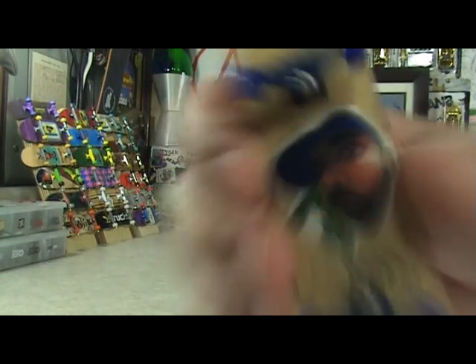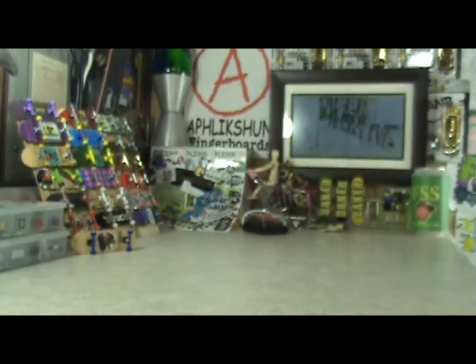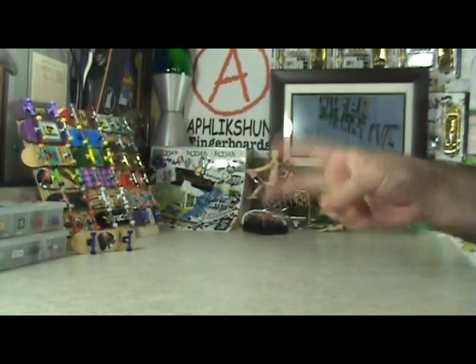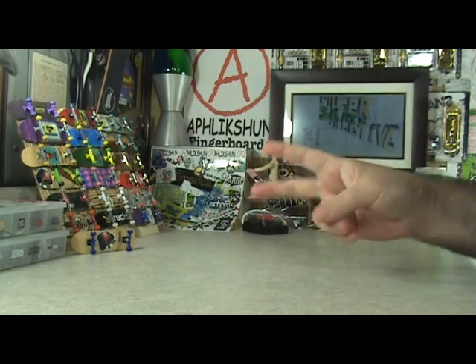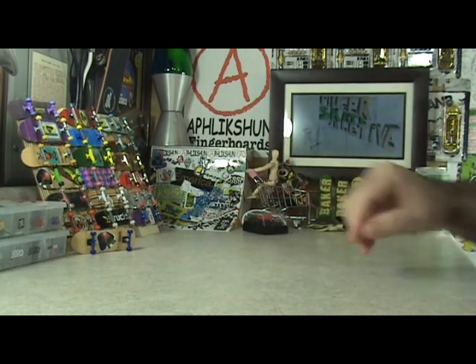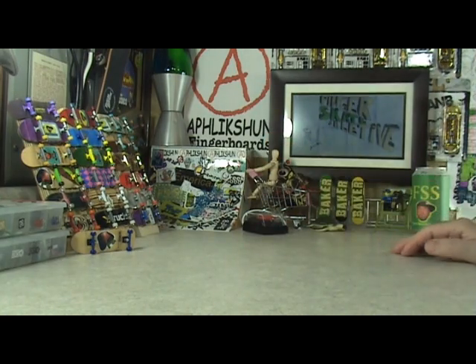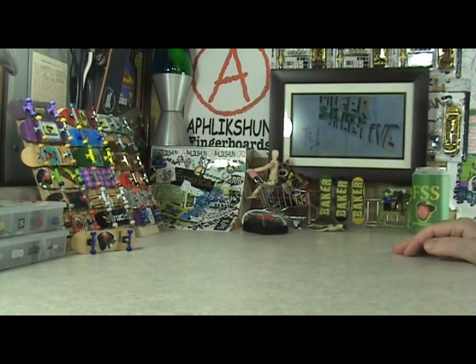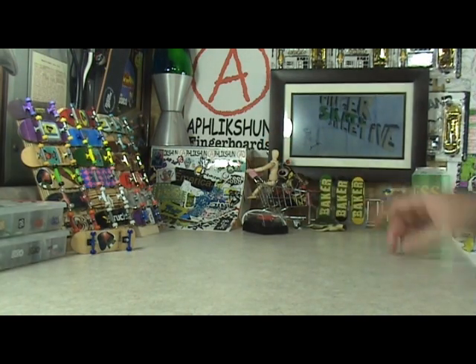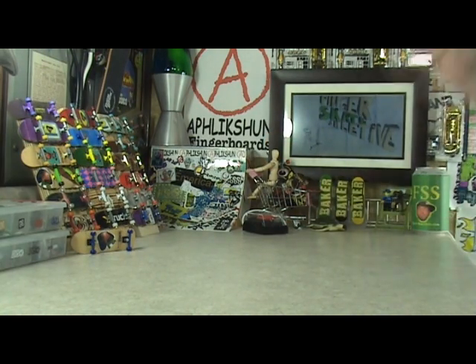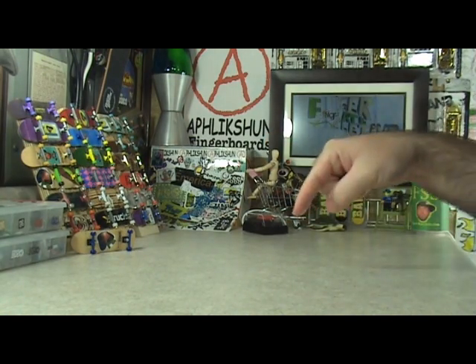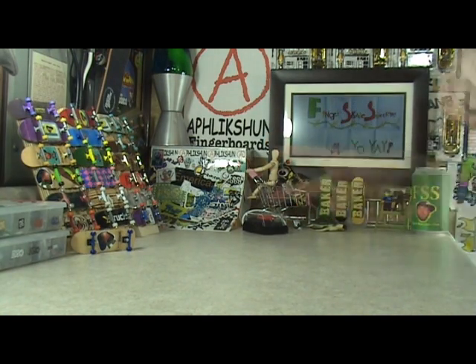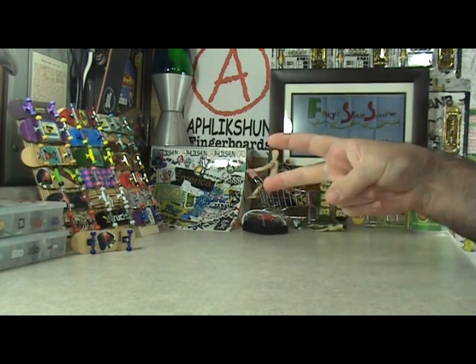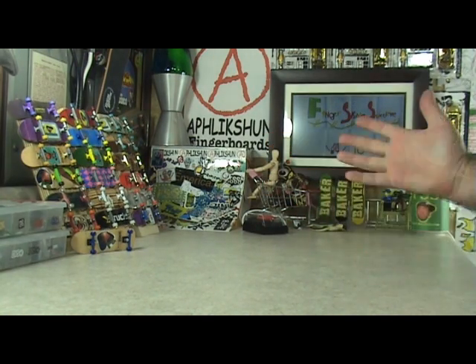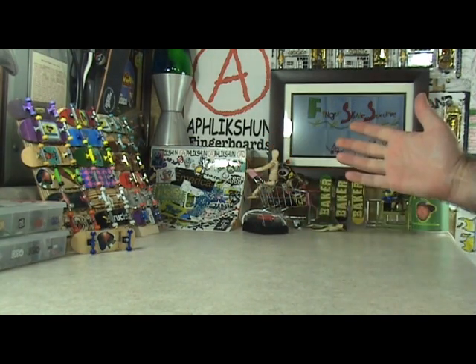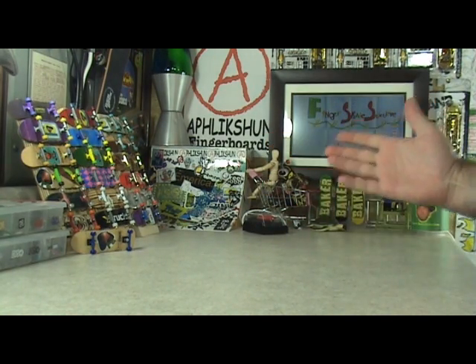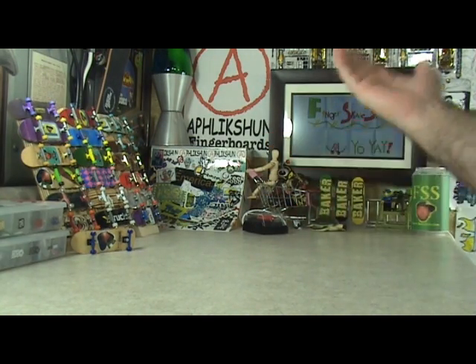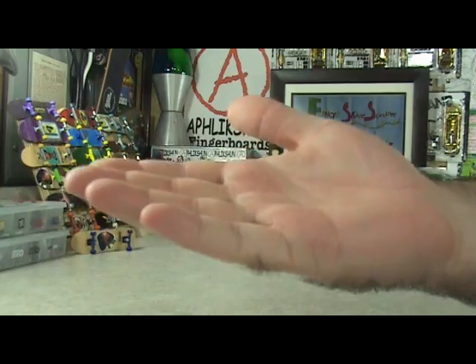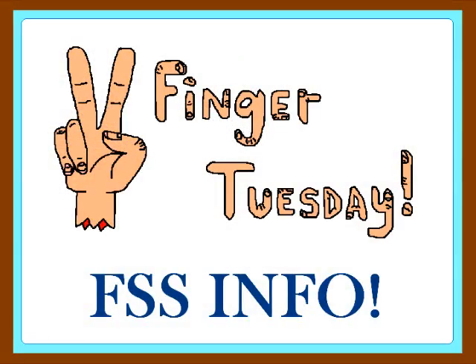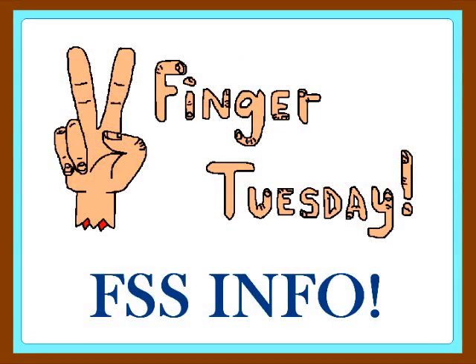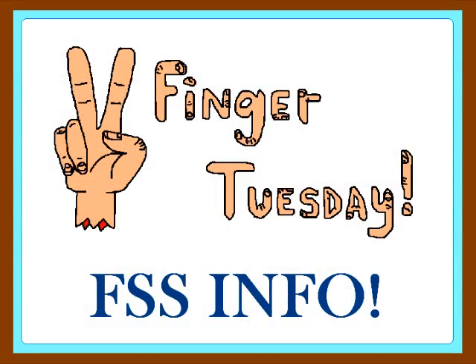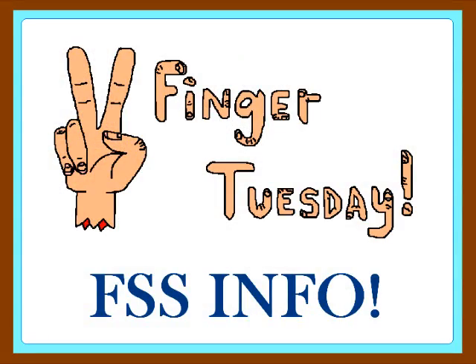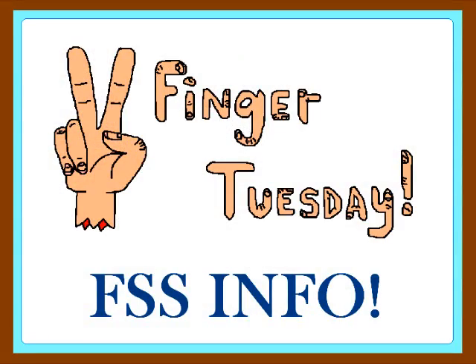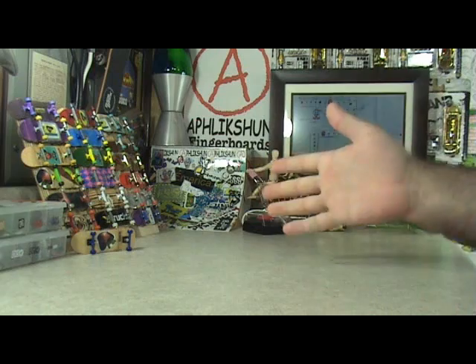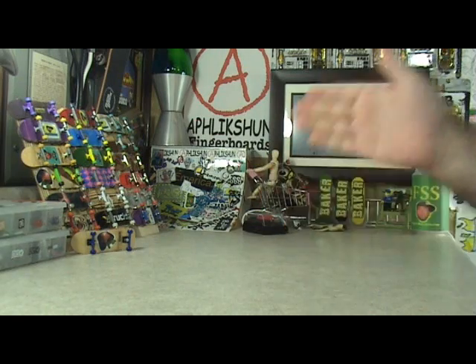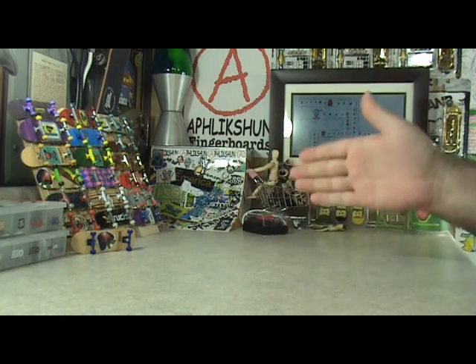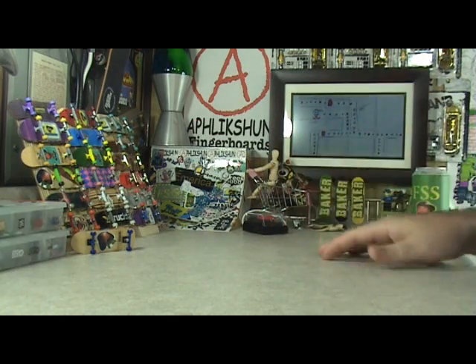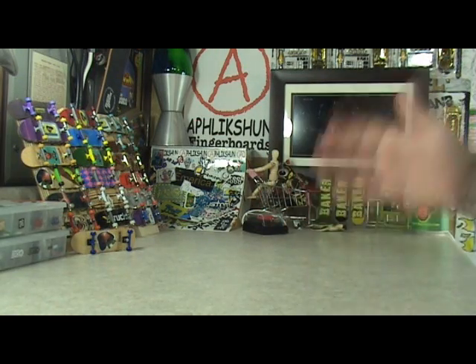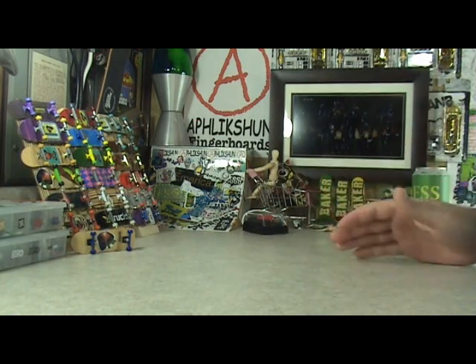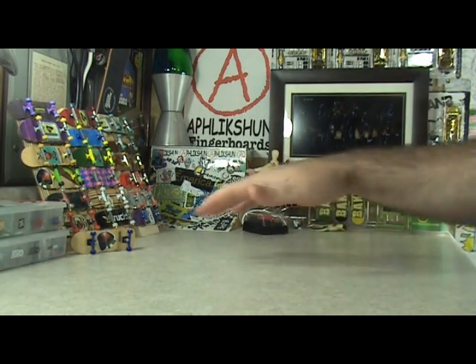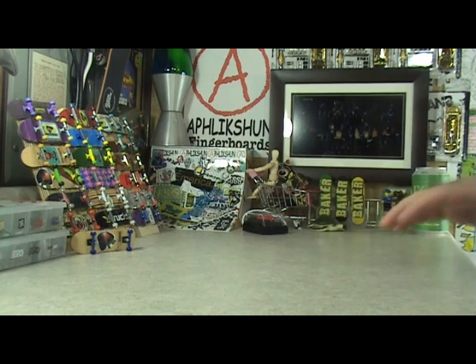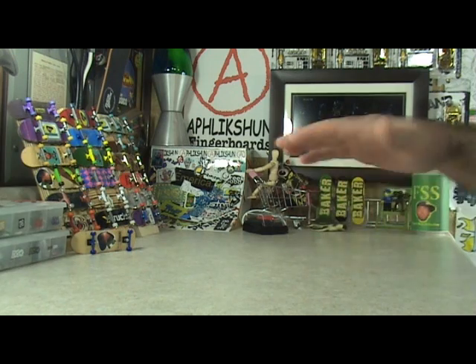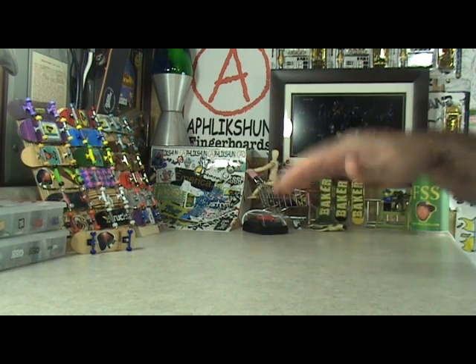That's right, what up homies! It's time once again for another exciting episode of Two Finger Tuesday, so we better get going. Two Finger Tuesday FSS info — alright, FSS info: I'm working on rounding up prizes right now for my next contest, so be on the lookout for that really, really soon.